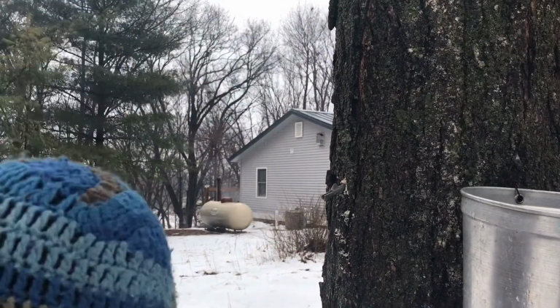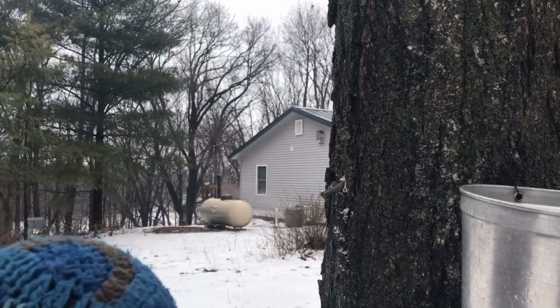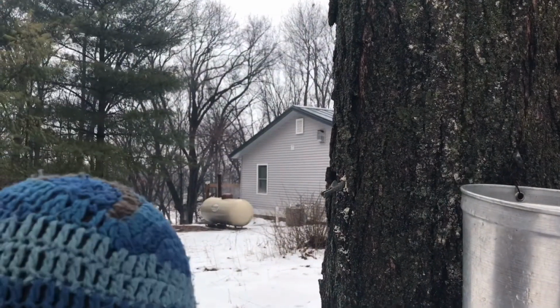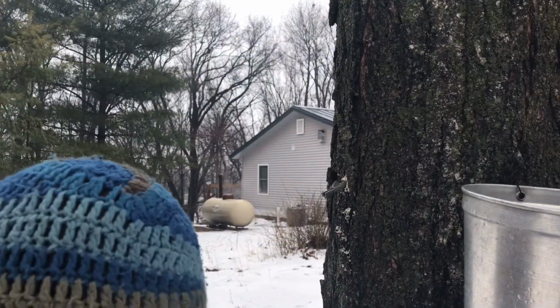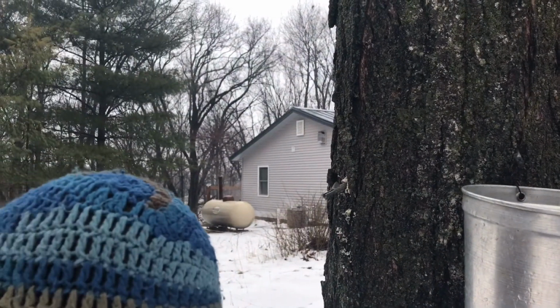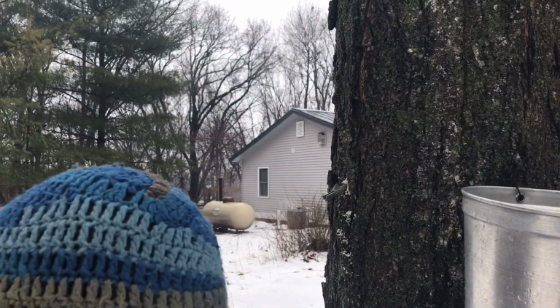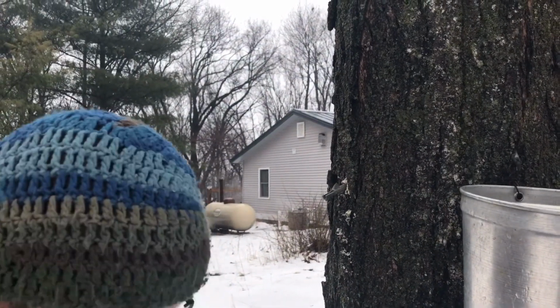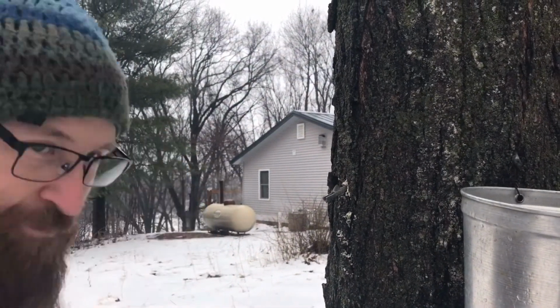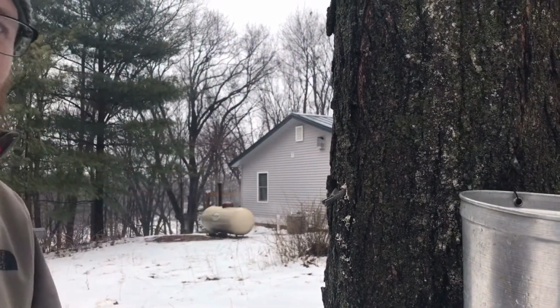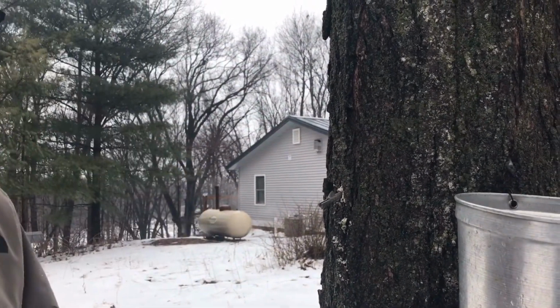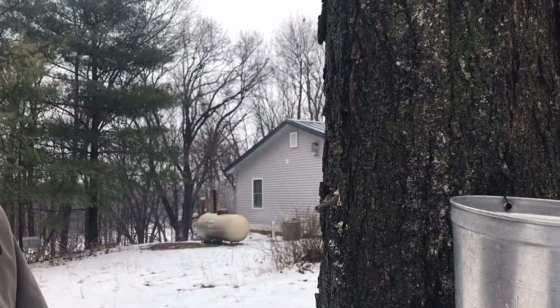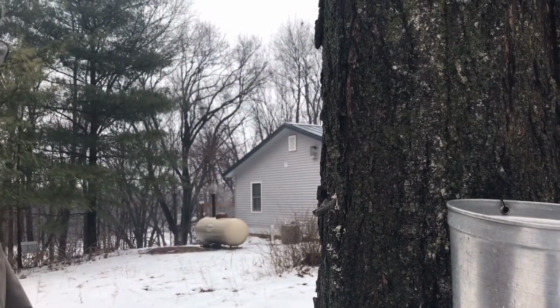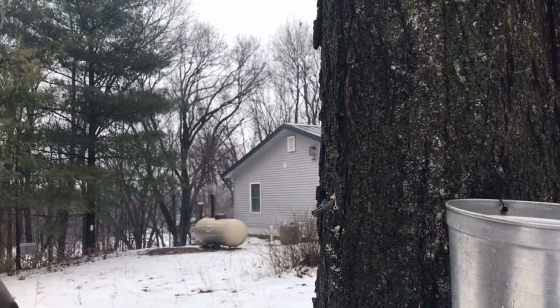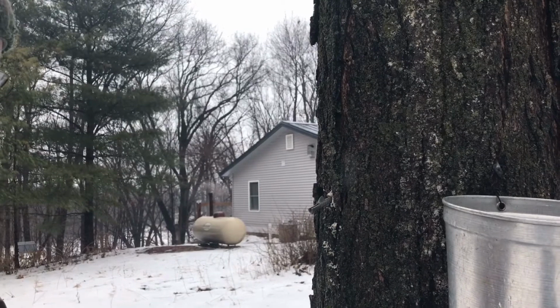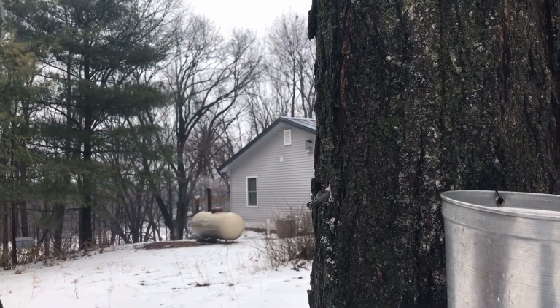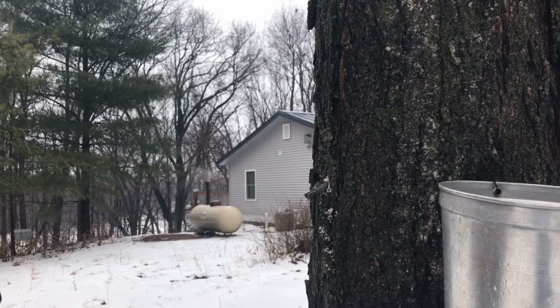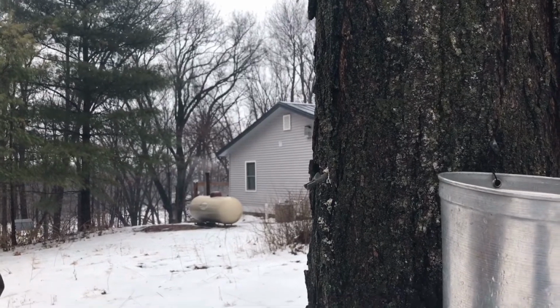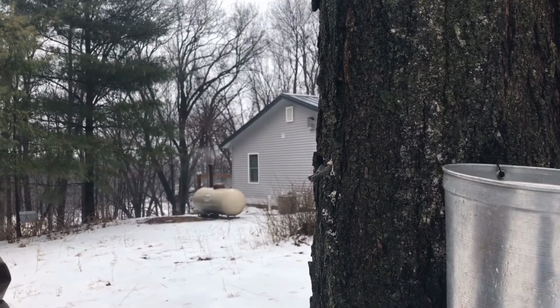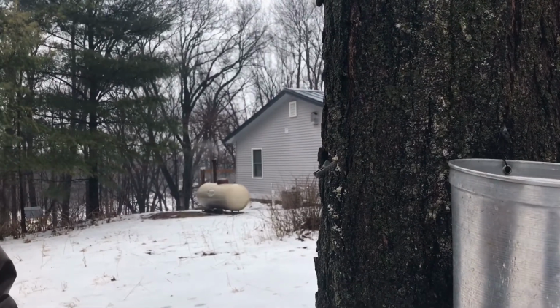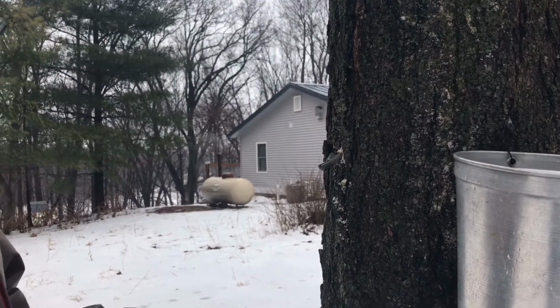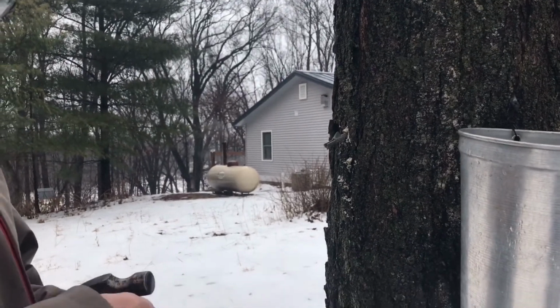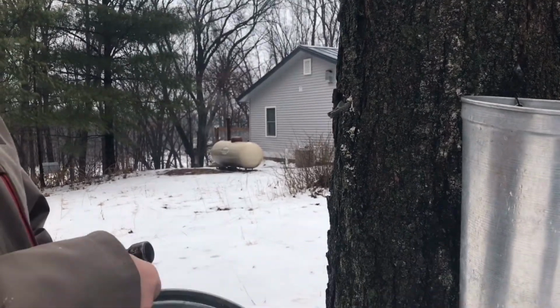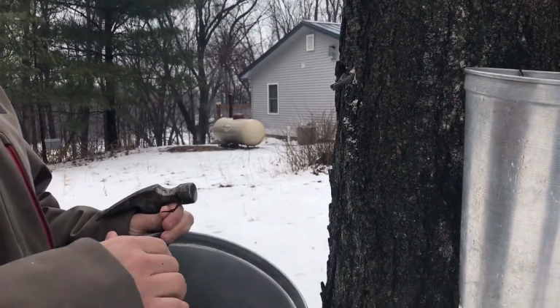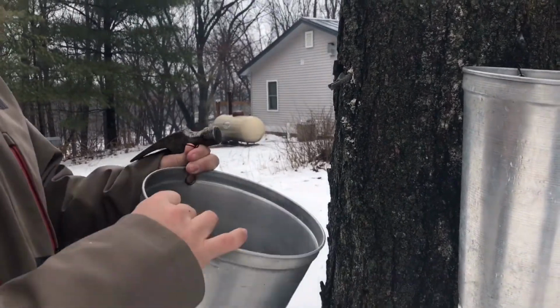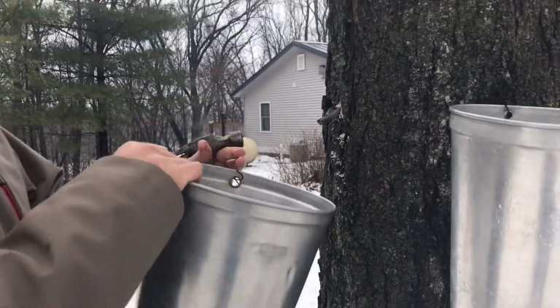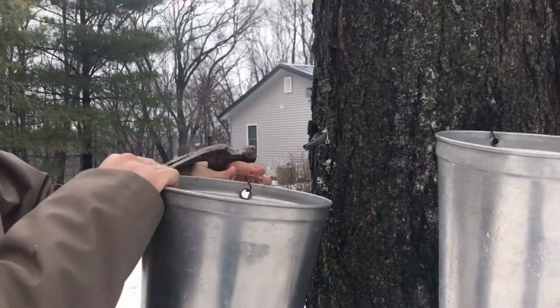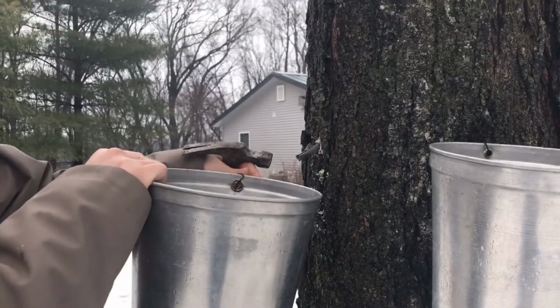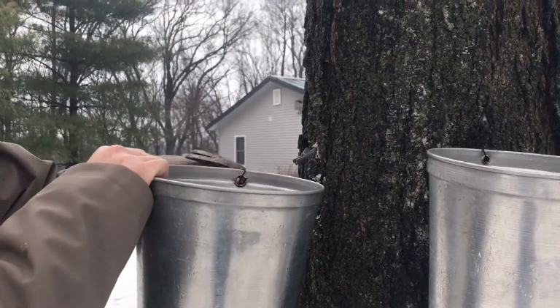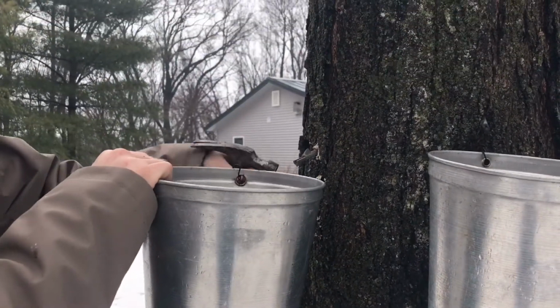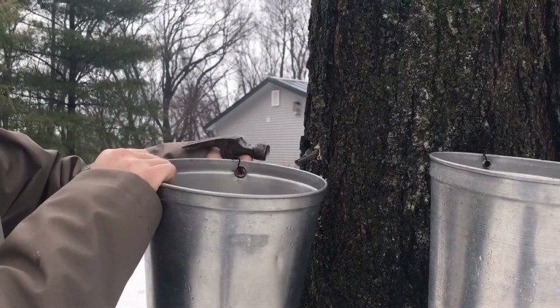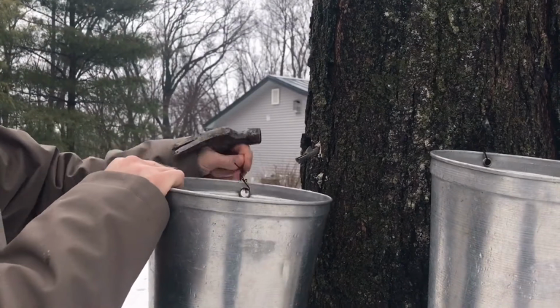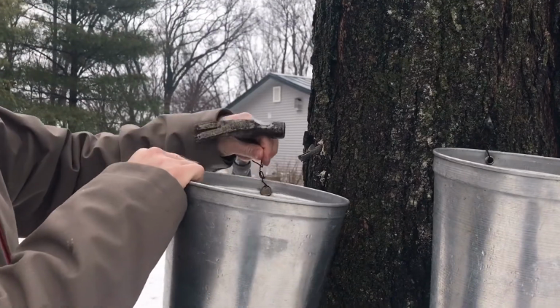It takes about 50 gallons of sap to make one gallon of syrup. You just hook your bucket on there, then you wait.